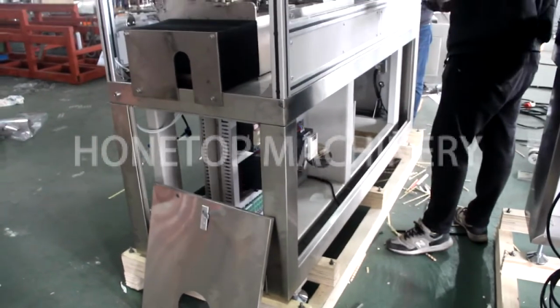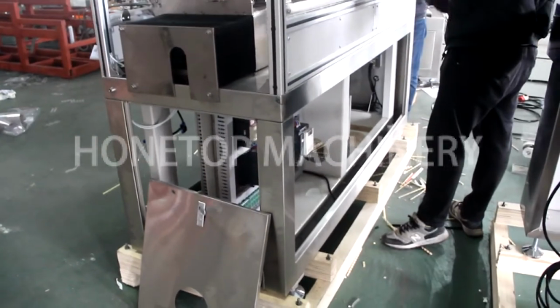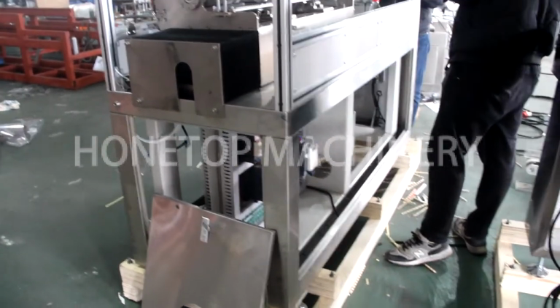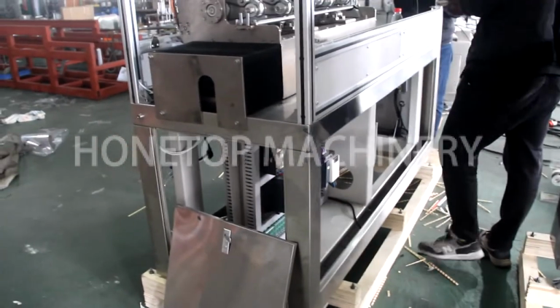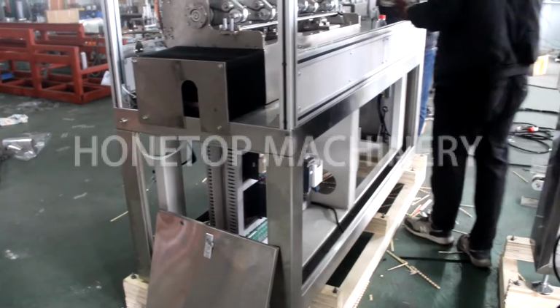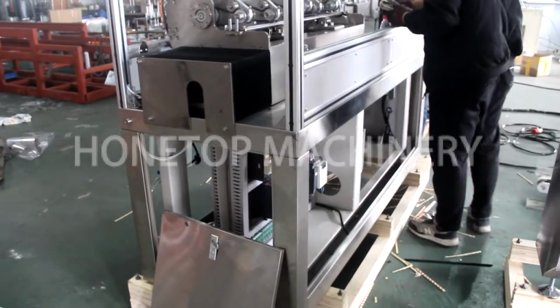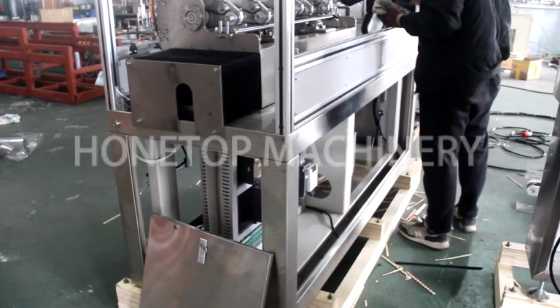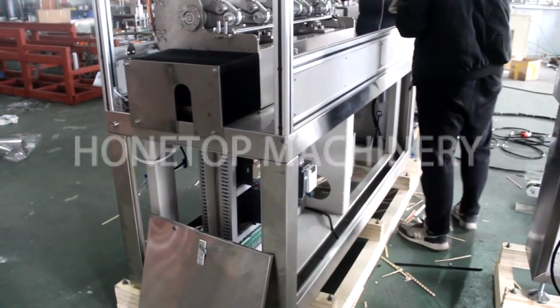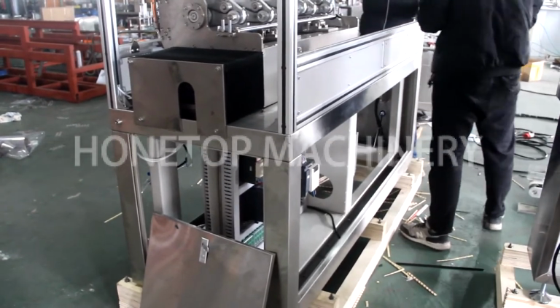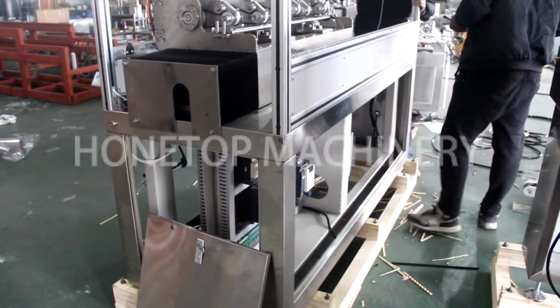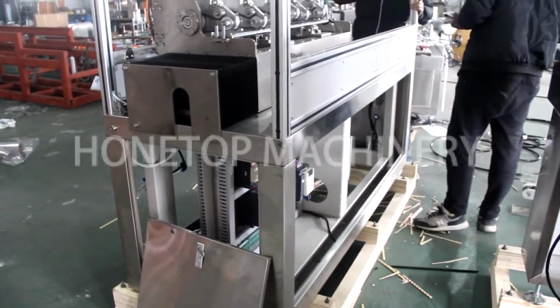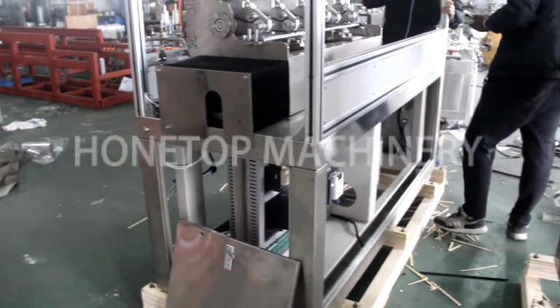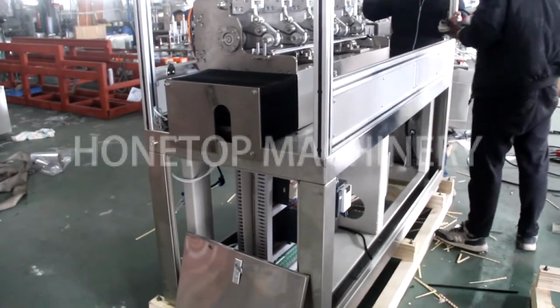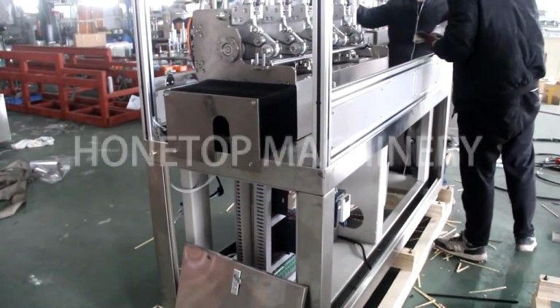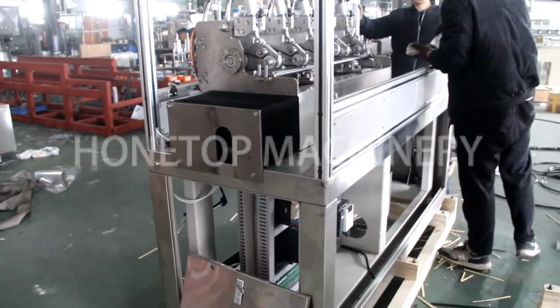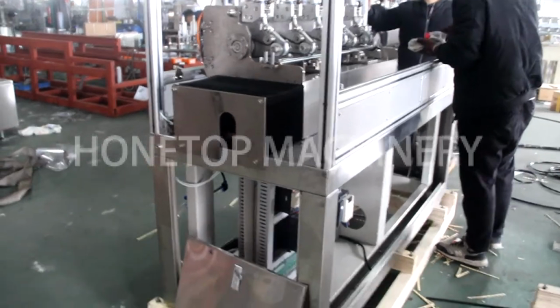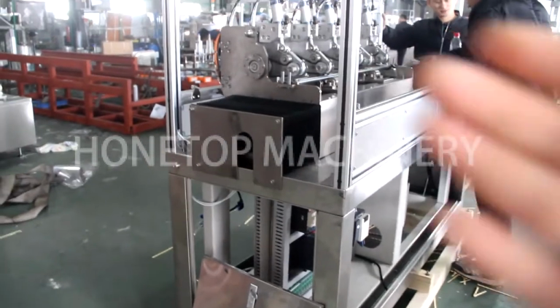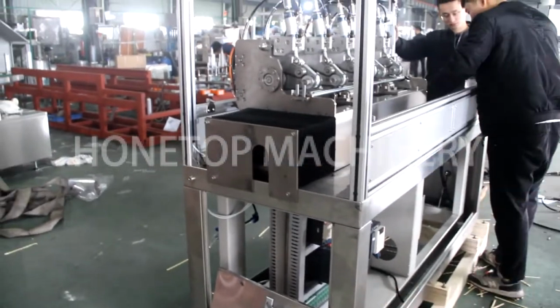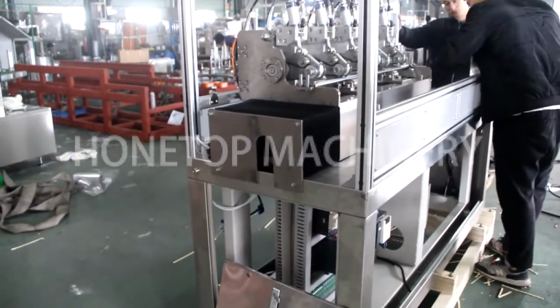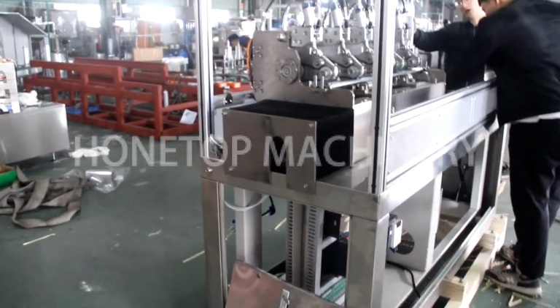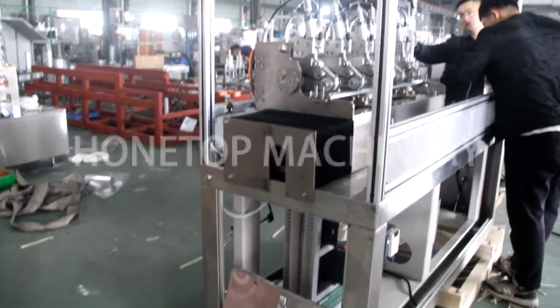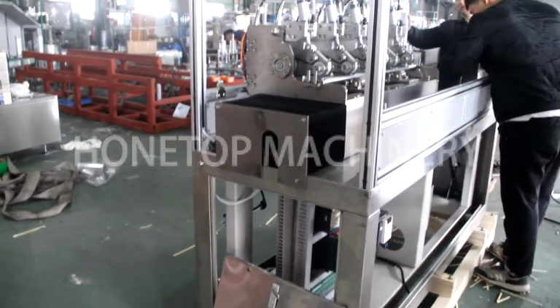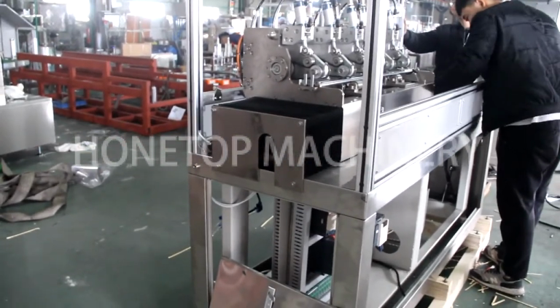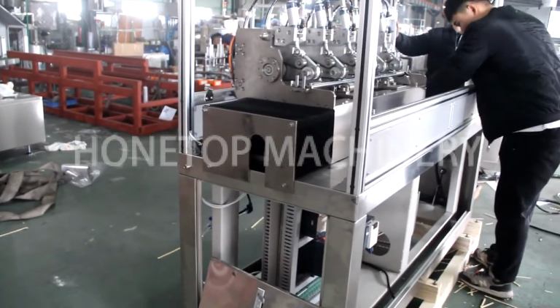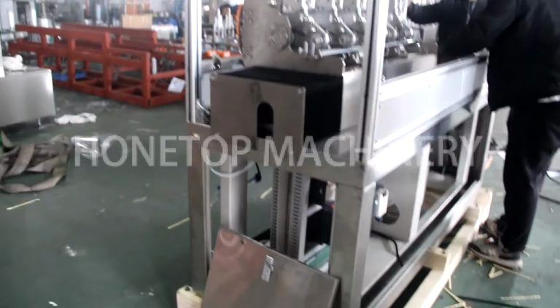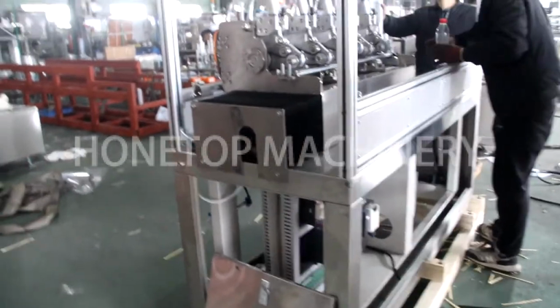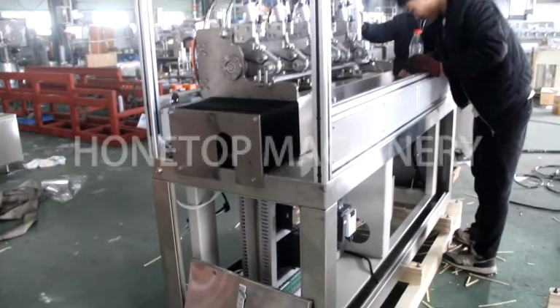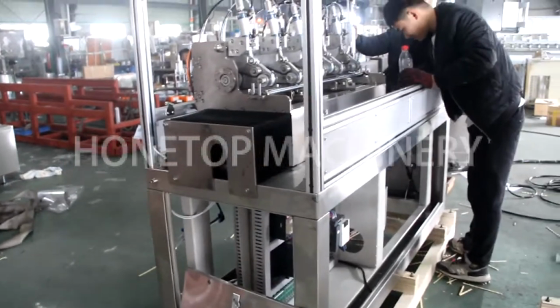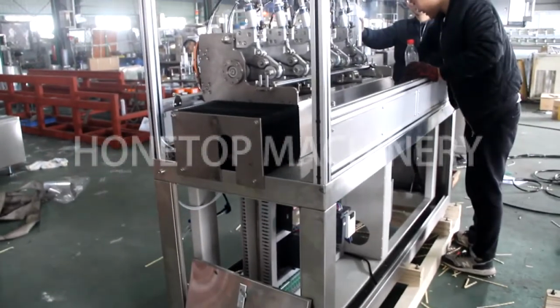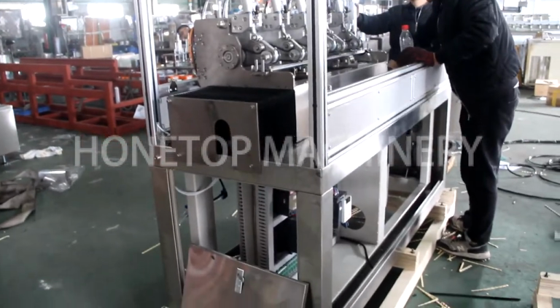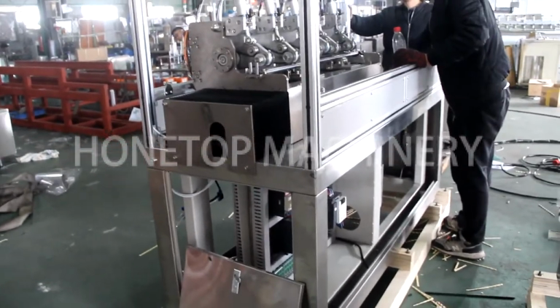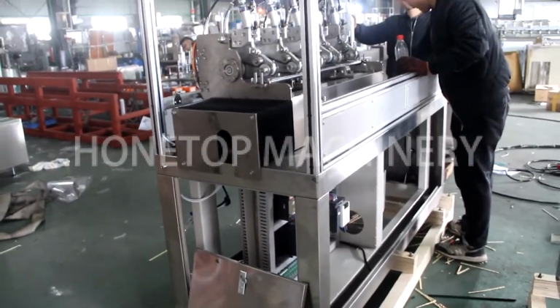After that, we will put the whole package from this side, that side, another side, the top, and also the other side, for a complete wooden case for shipment.